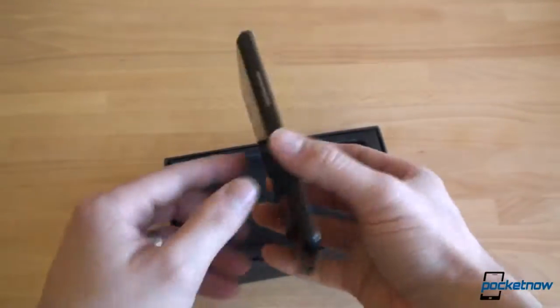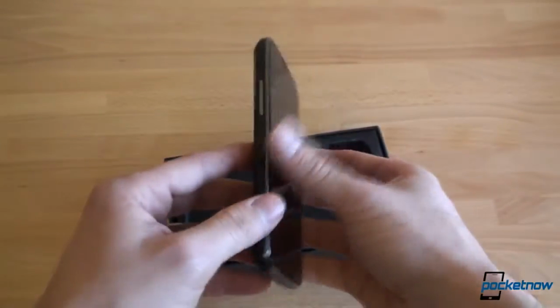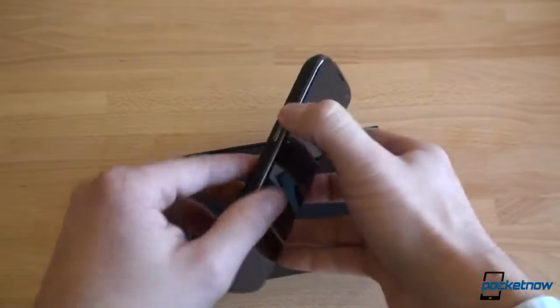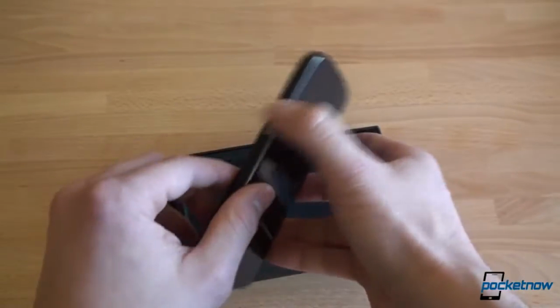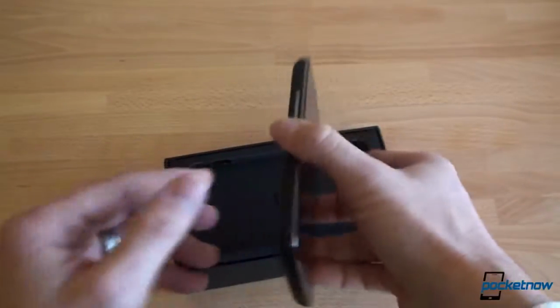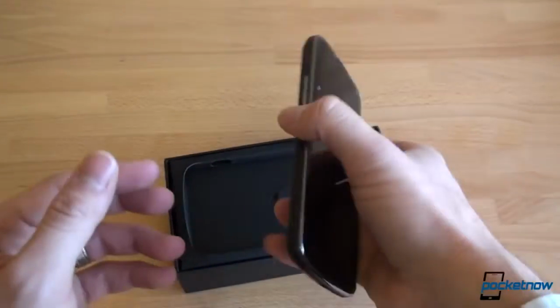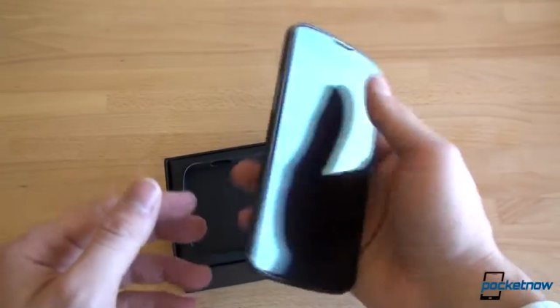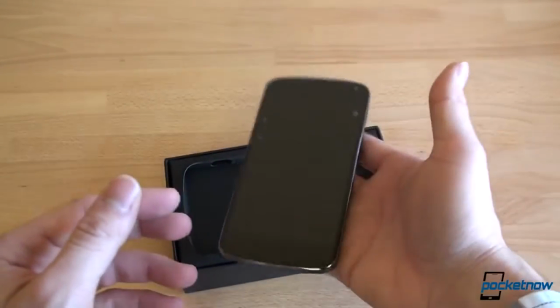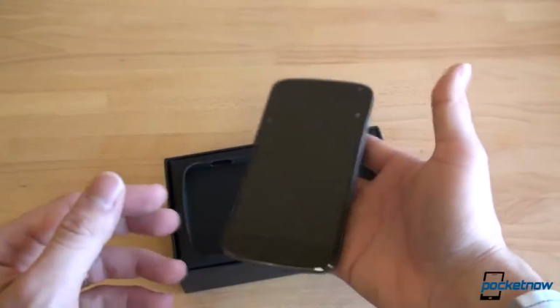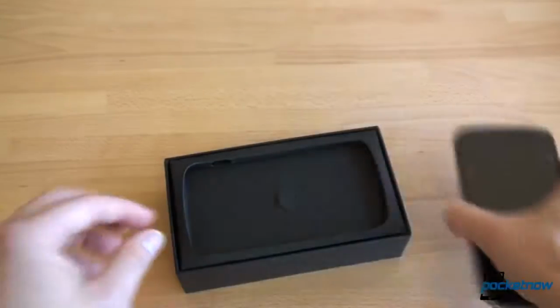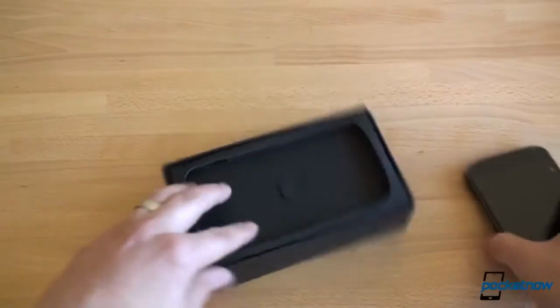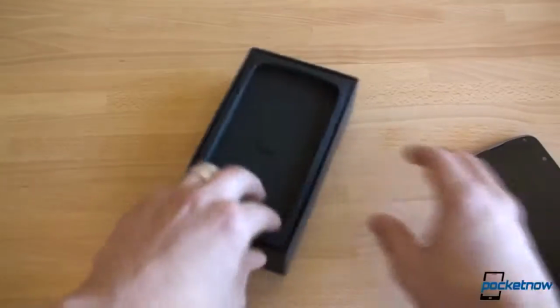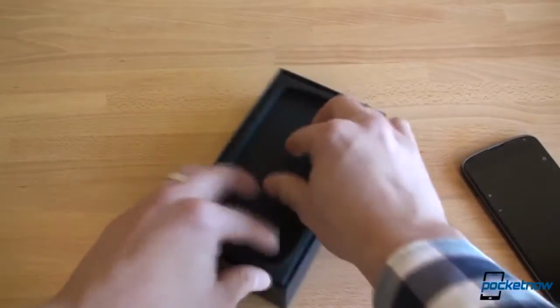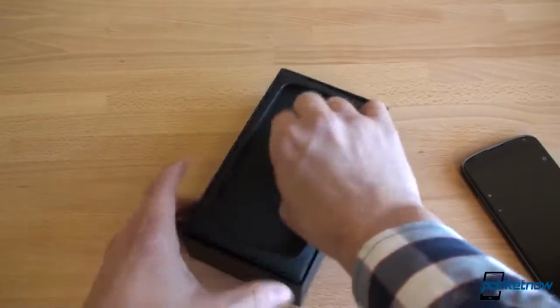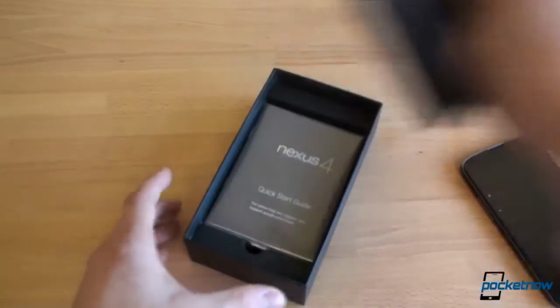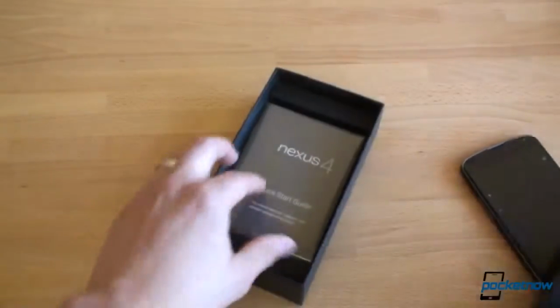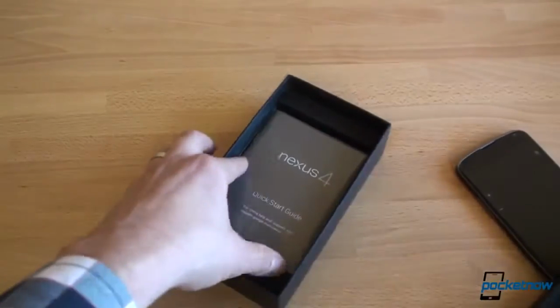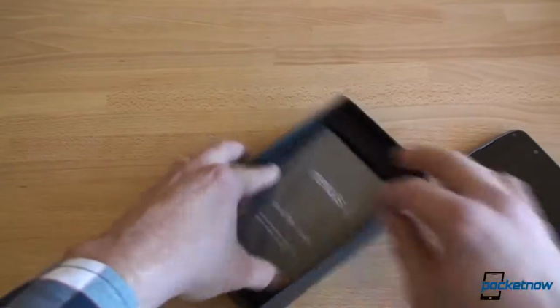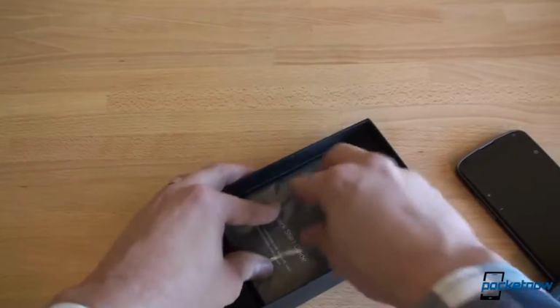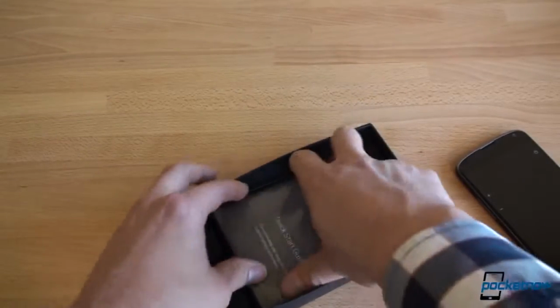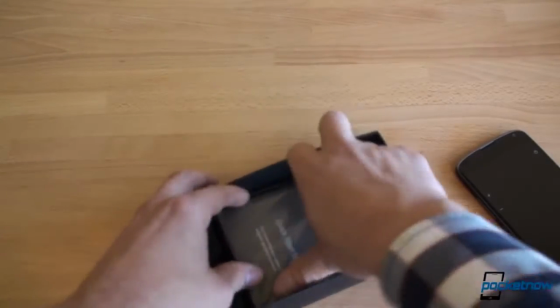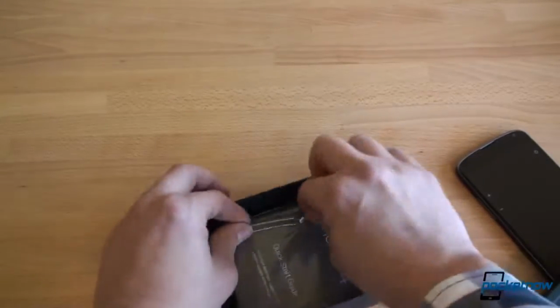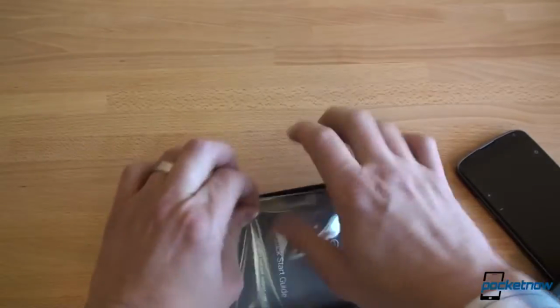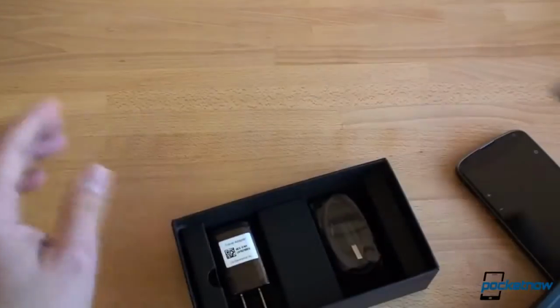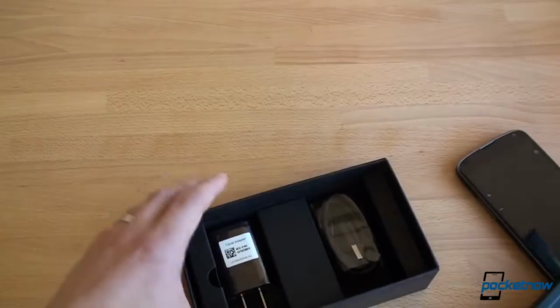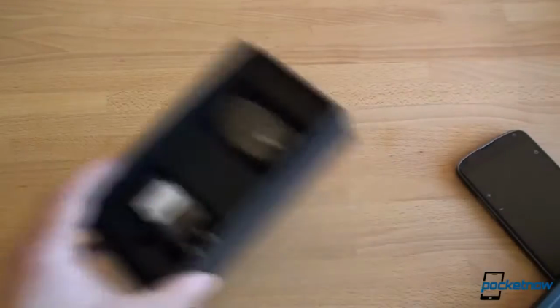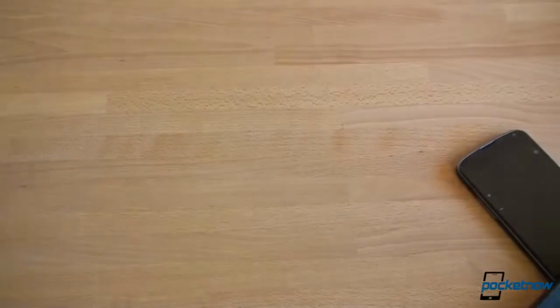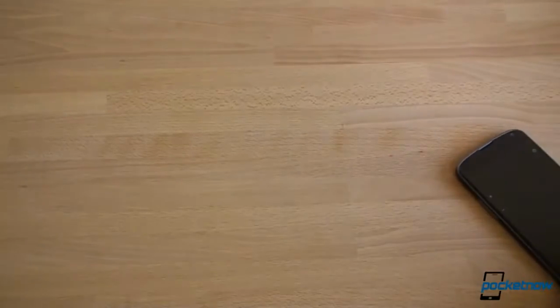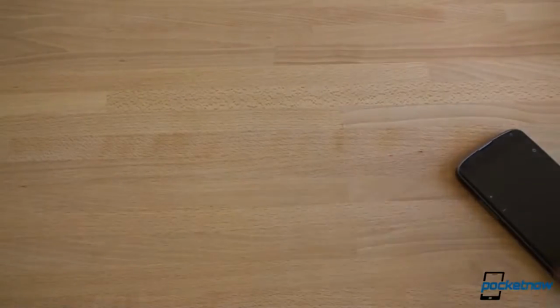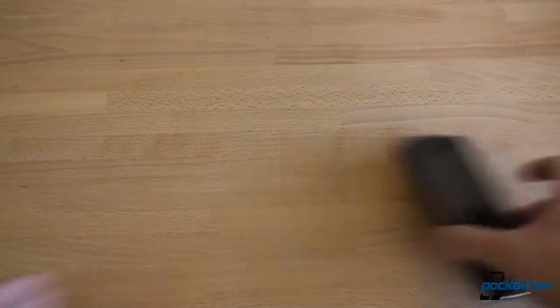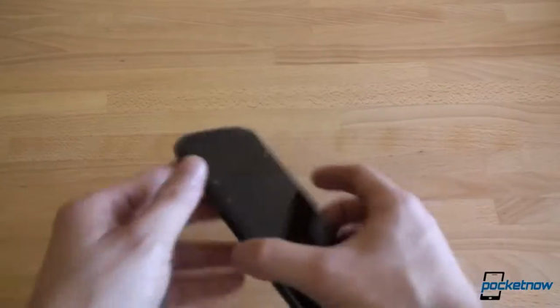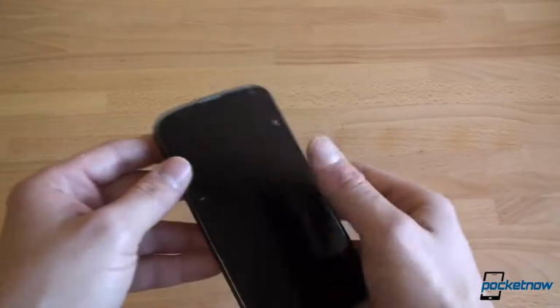Very nice. Very angular. Very light — that is impressively light. Let's see if there's any goodies in the box. I don't think that there are going to be any goodies in the box. Anyway, so let's take a look at the Nexus 4.